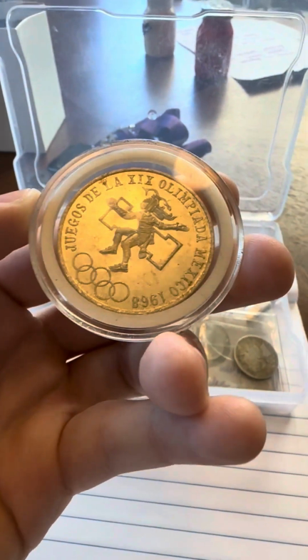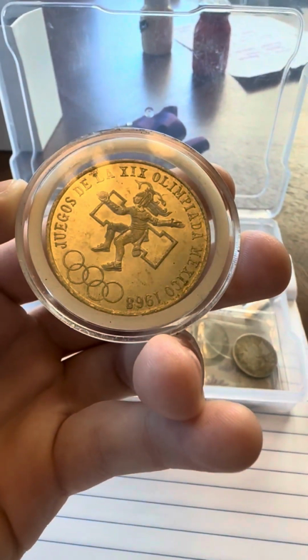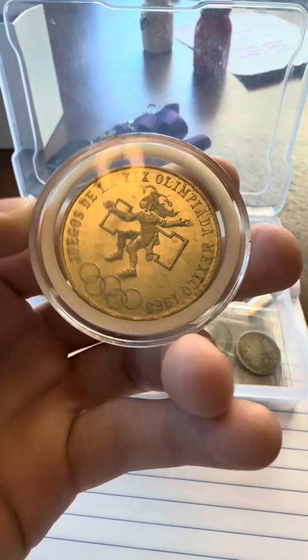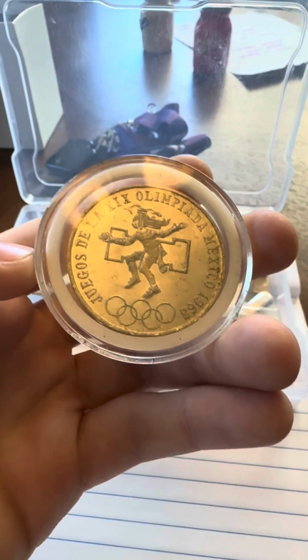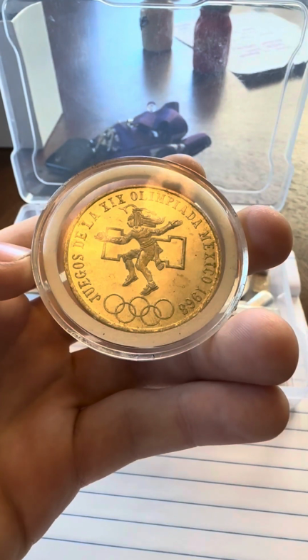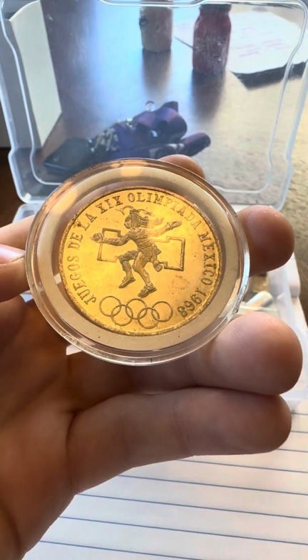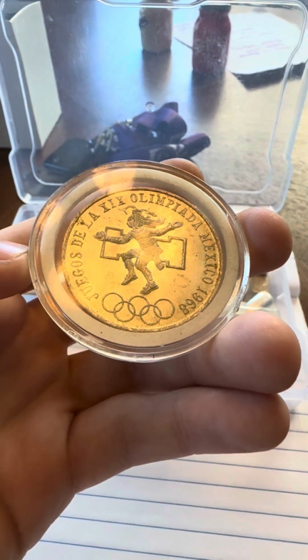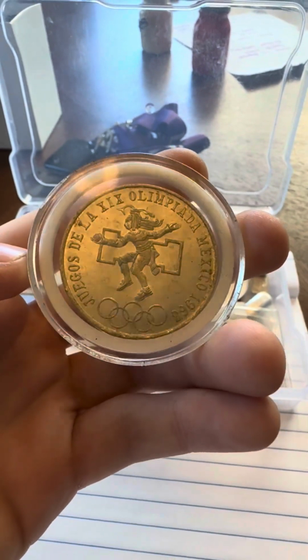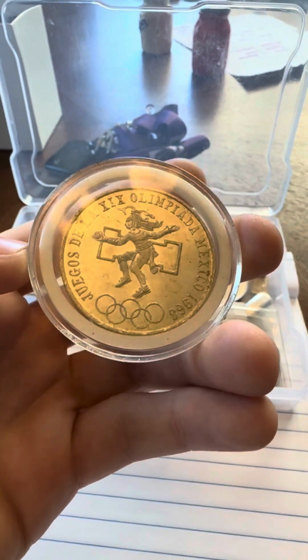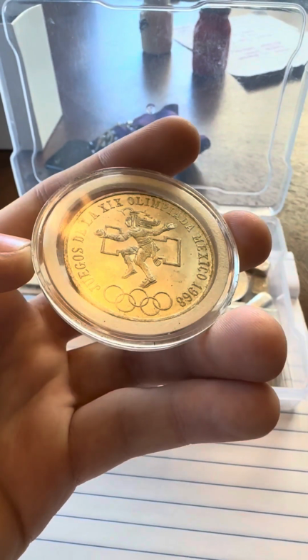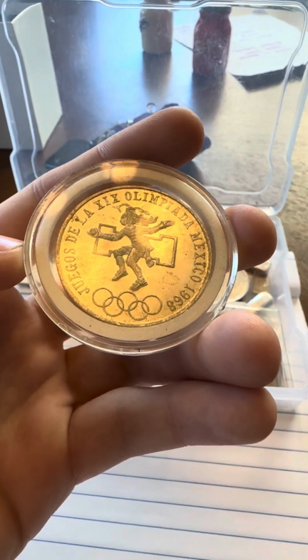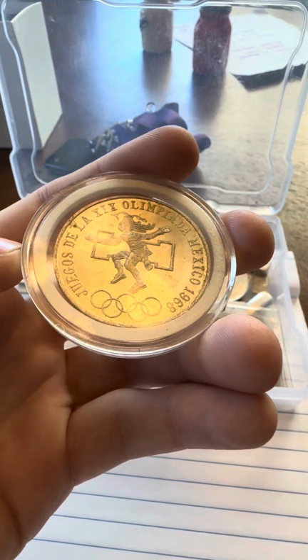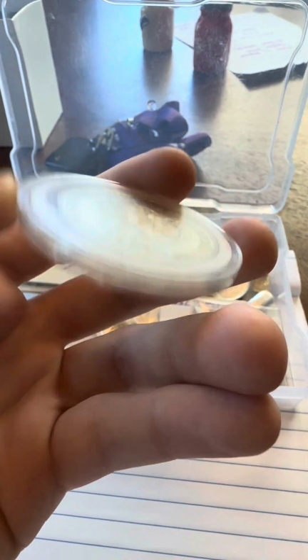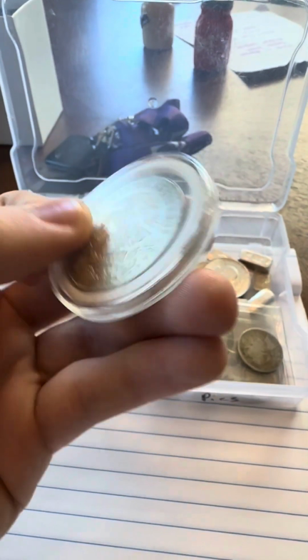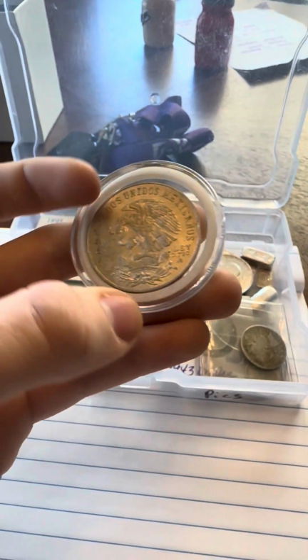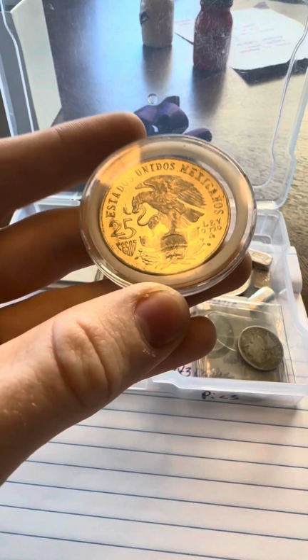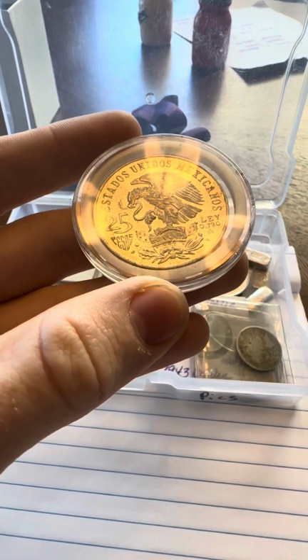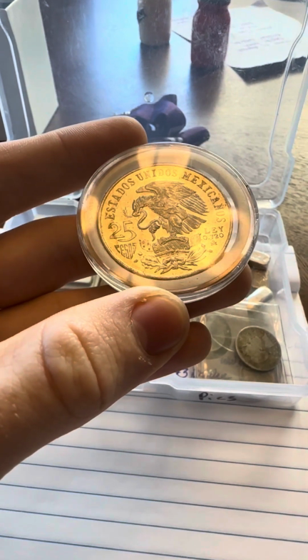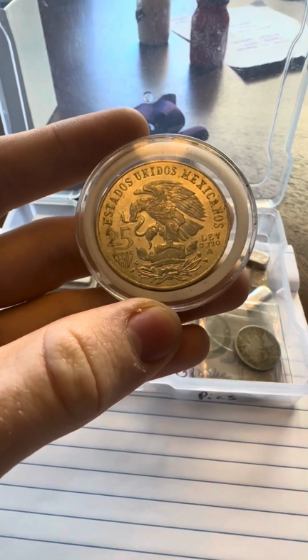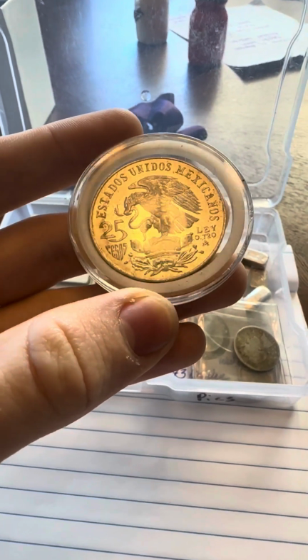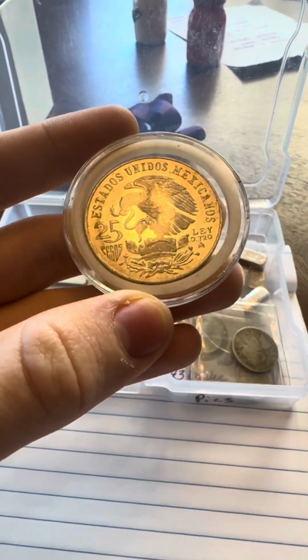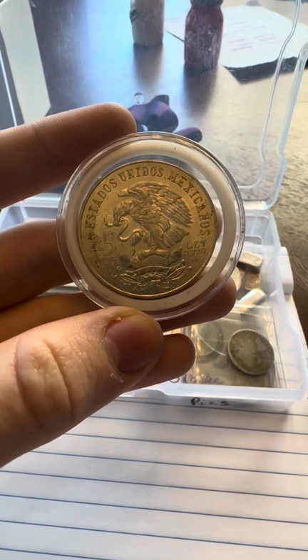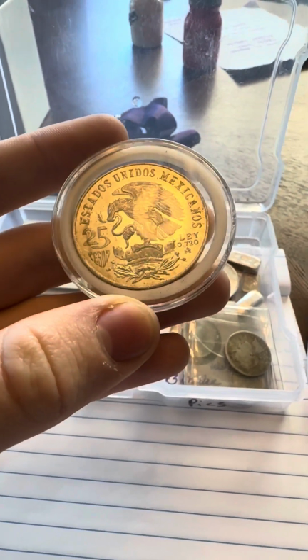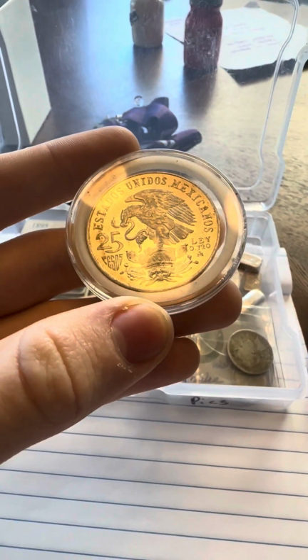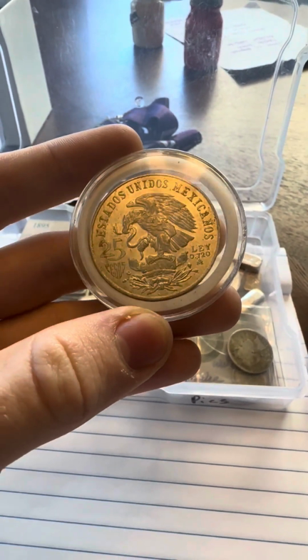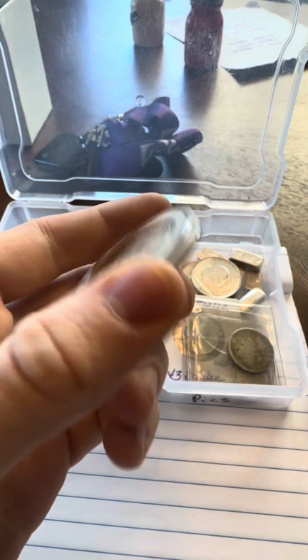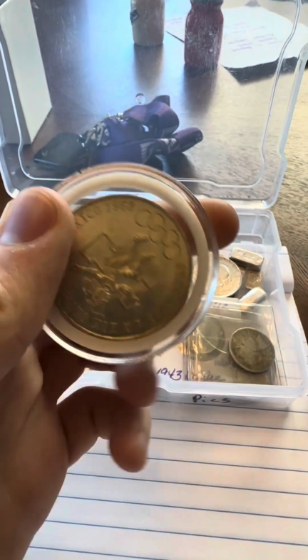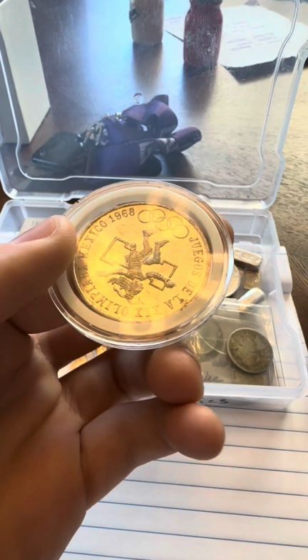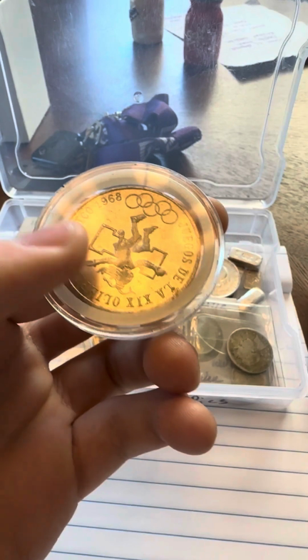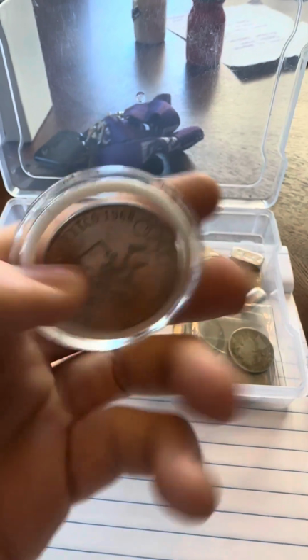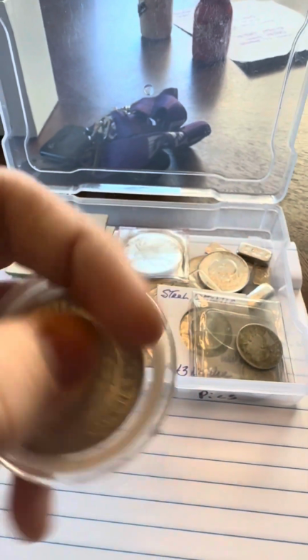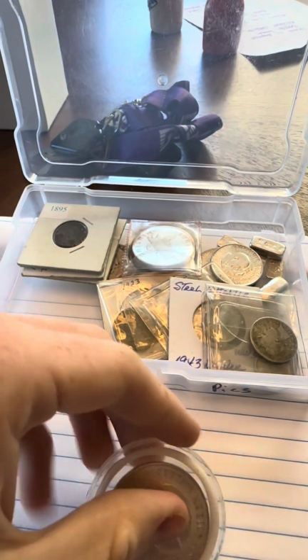First thing is this 1968 Mexican silver 25 pesos, 72% silver. Pretty cool.